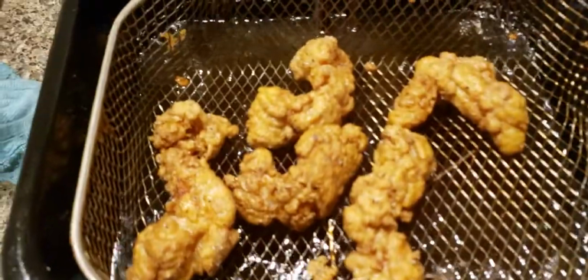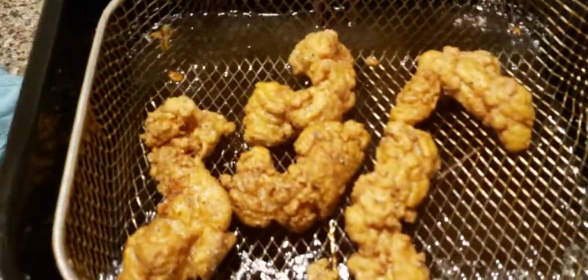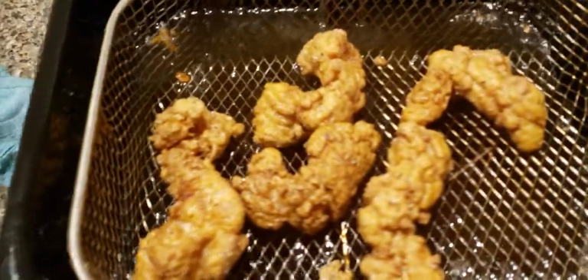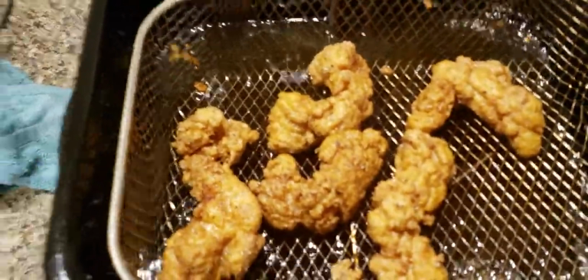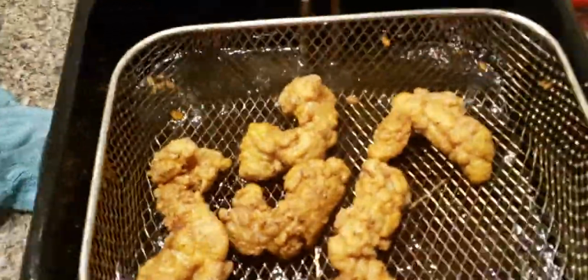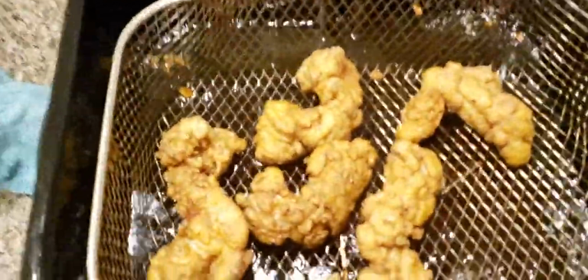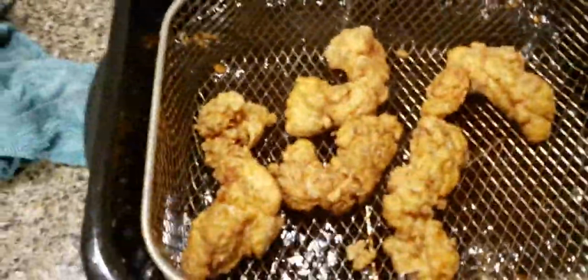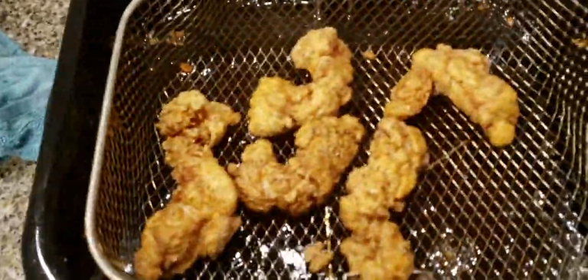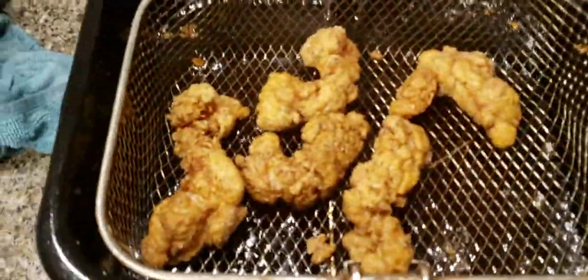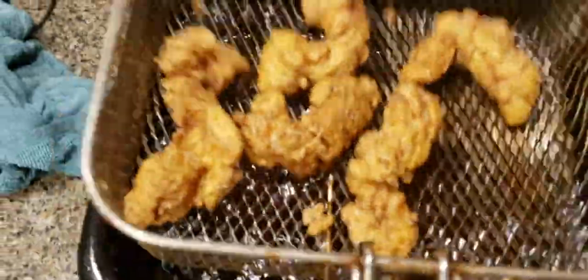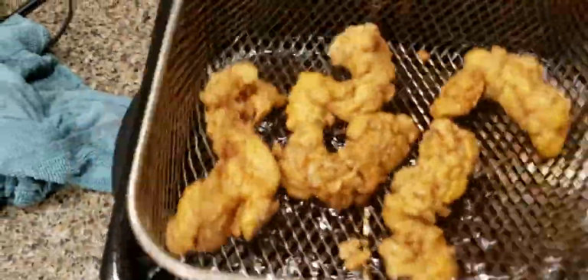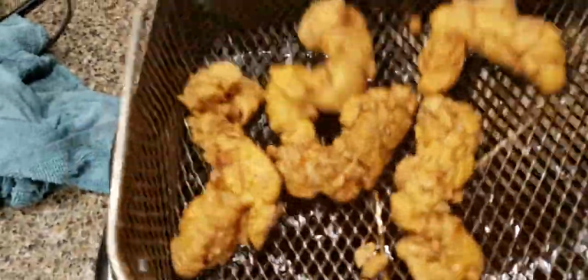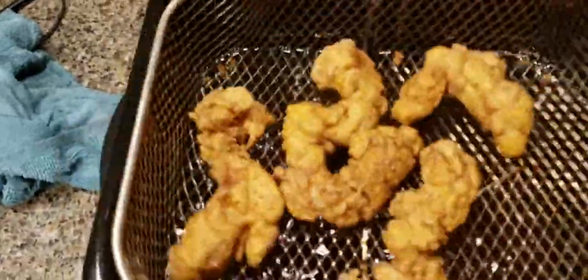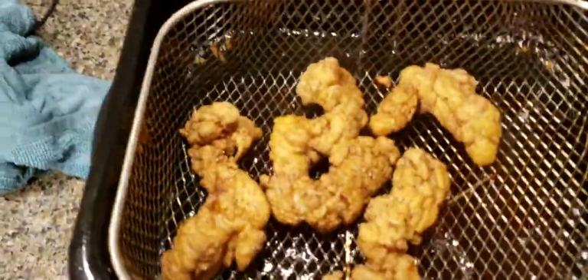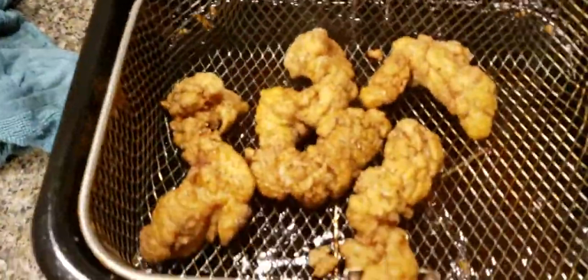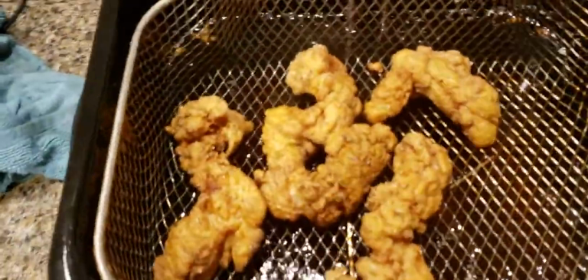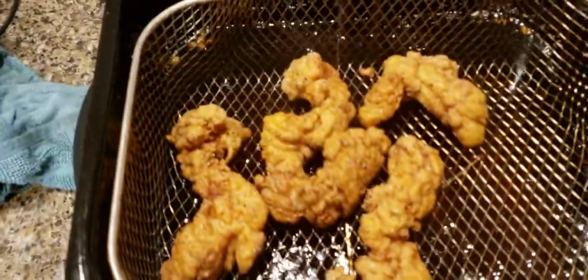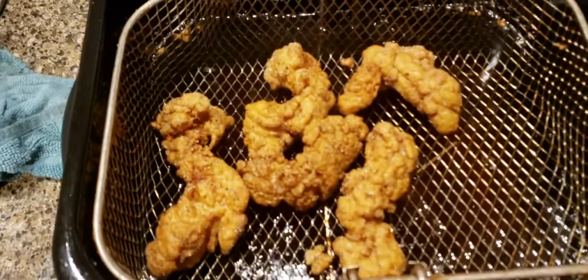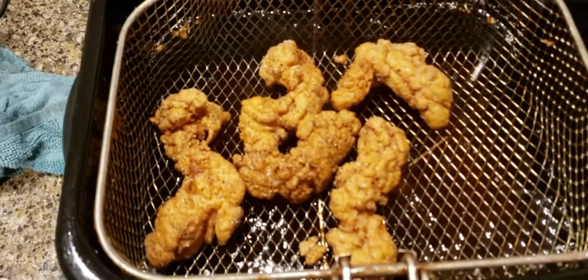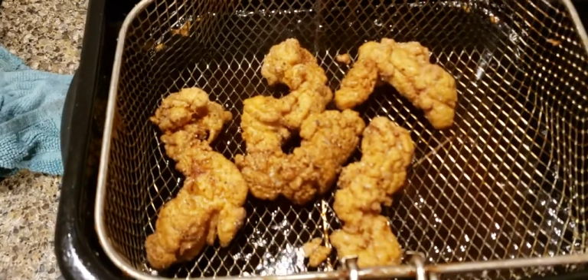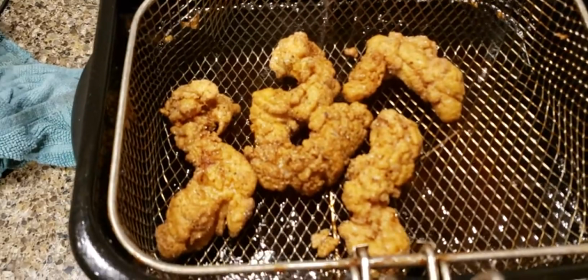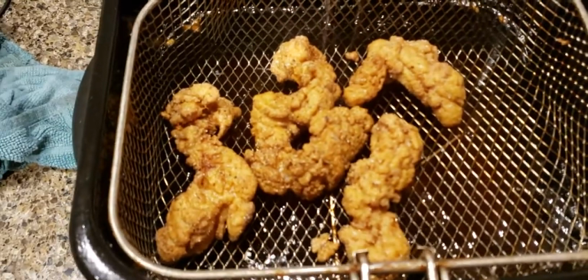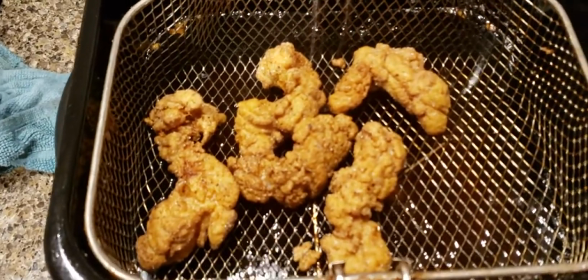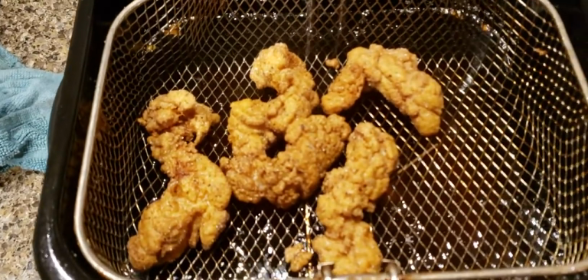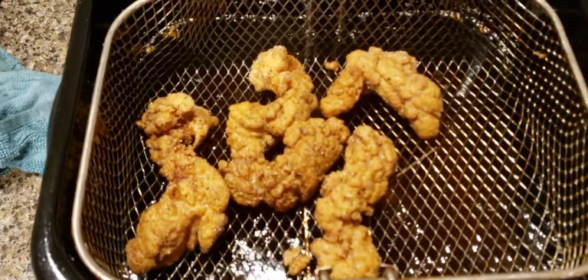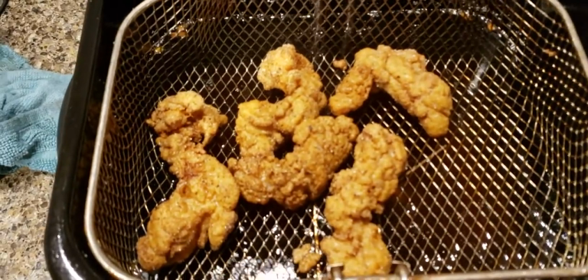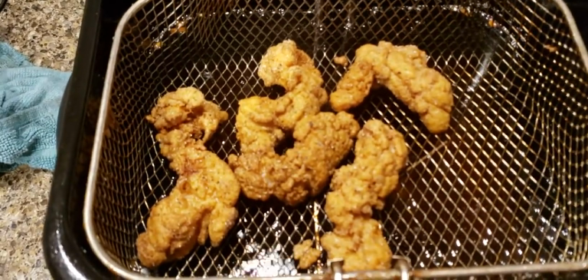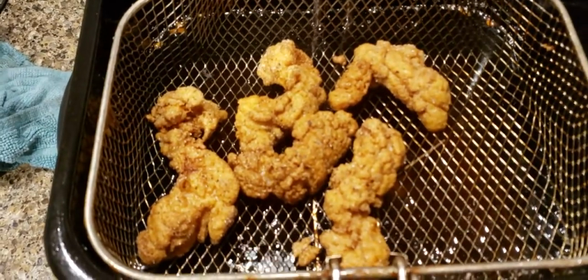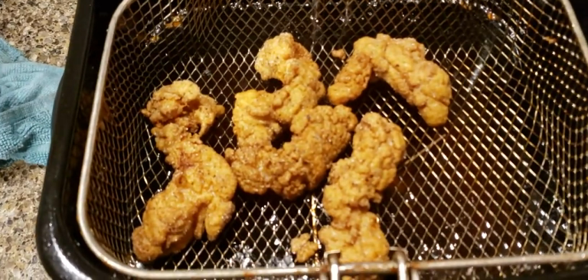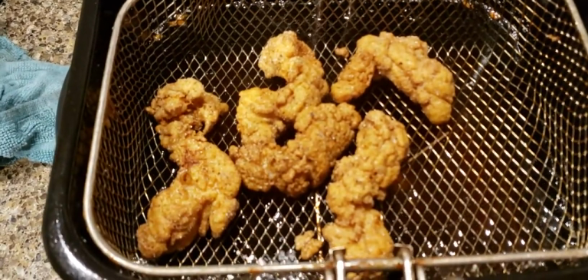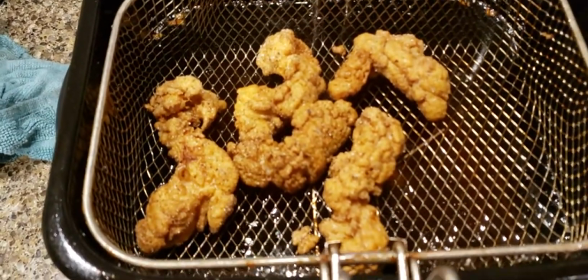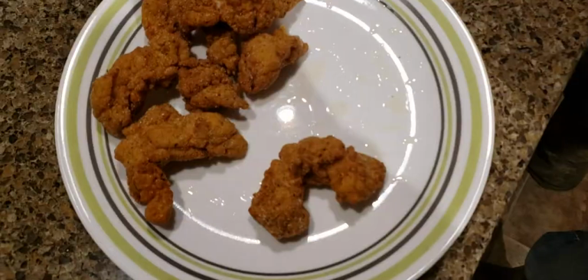Fresh out the grease. Just gonna let these finish draining and I will see how they taste.